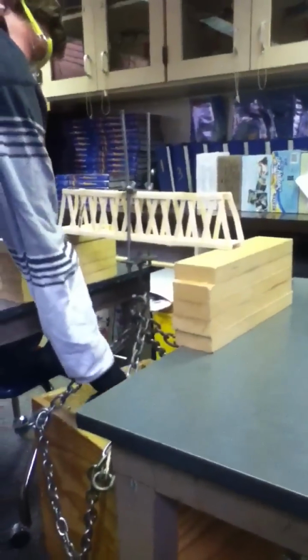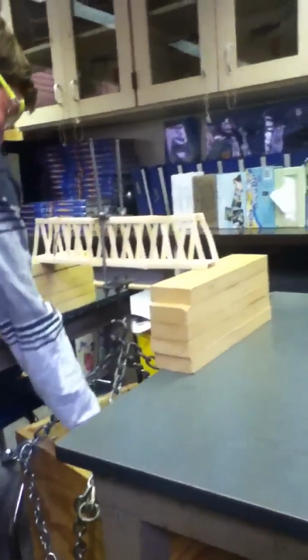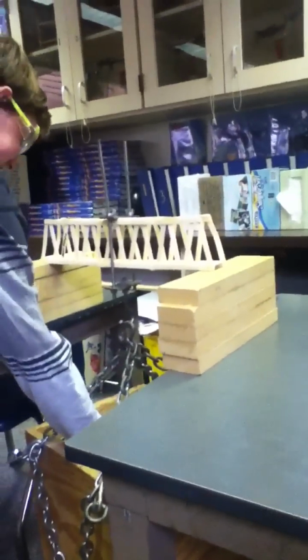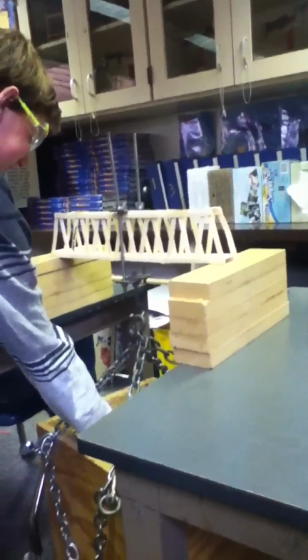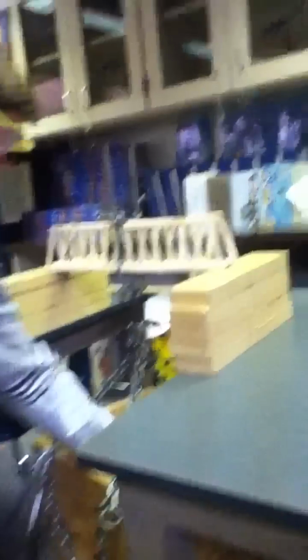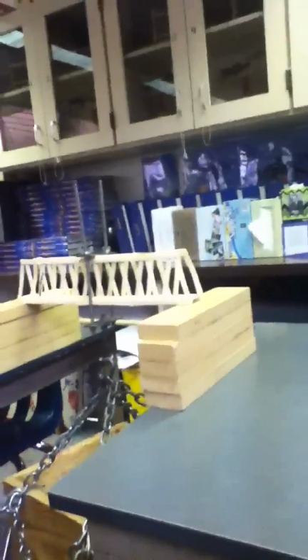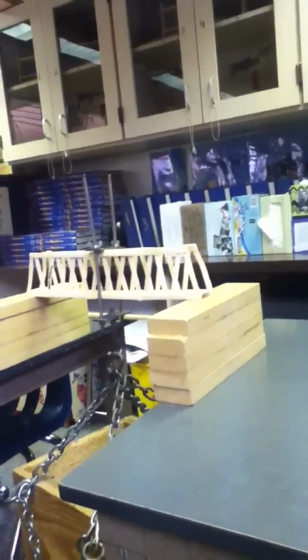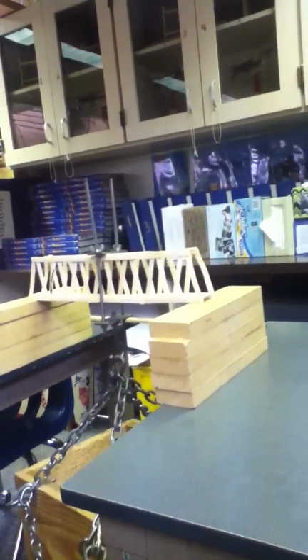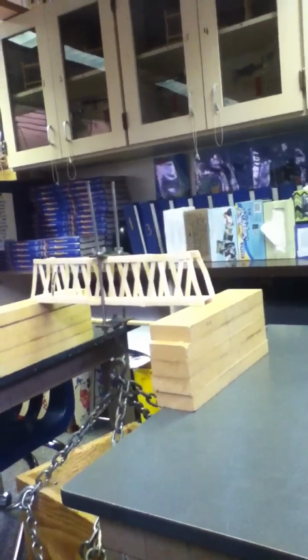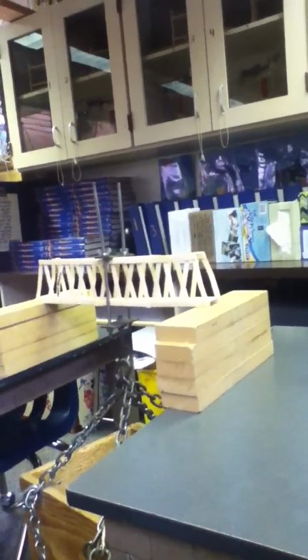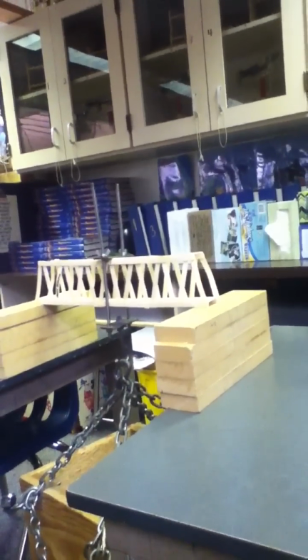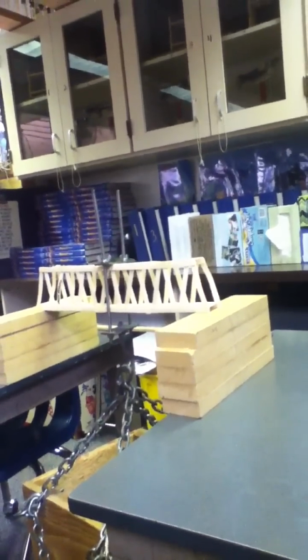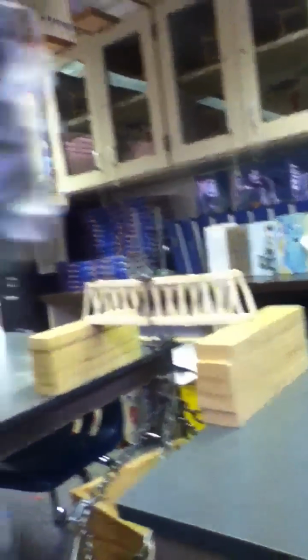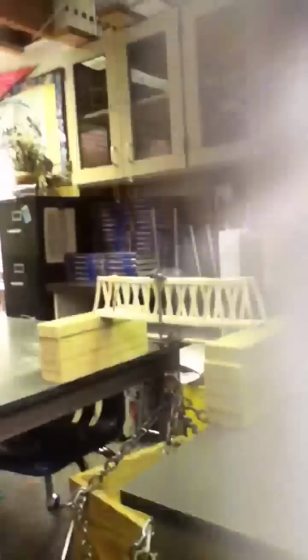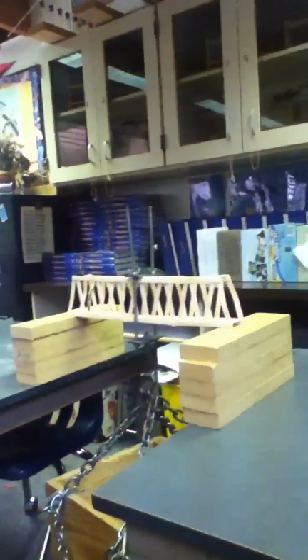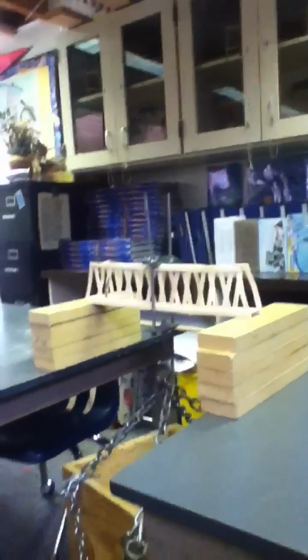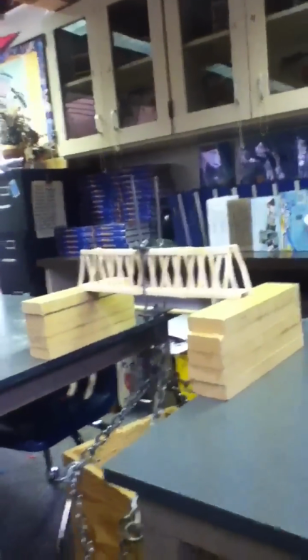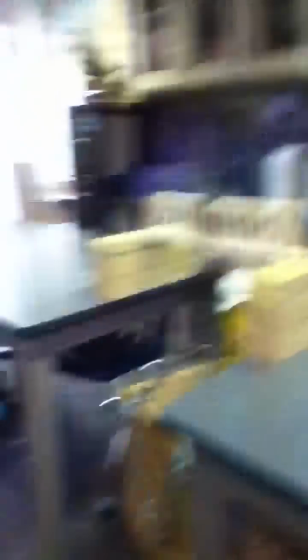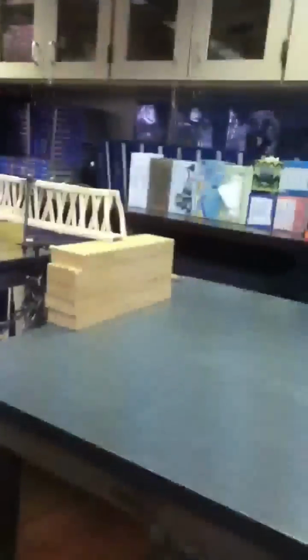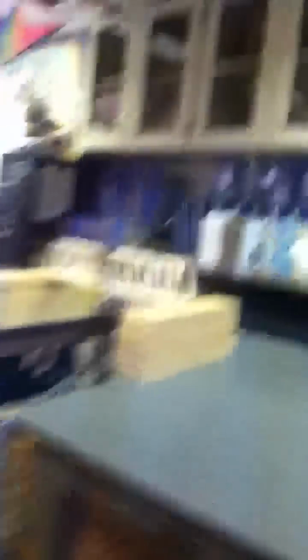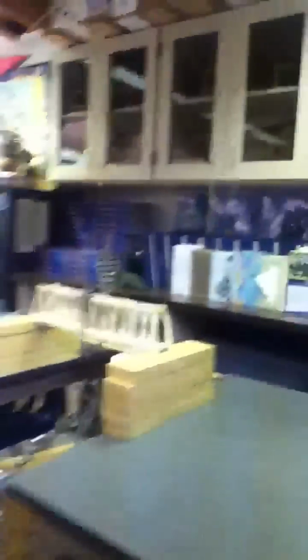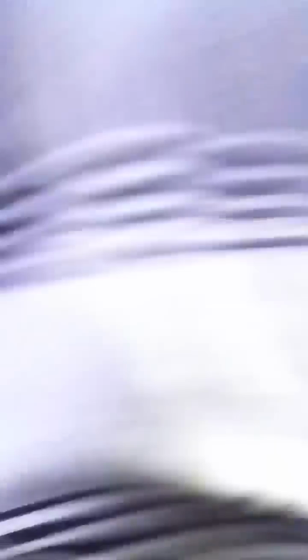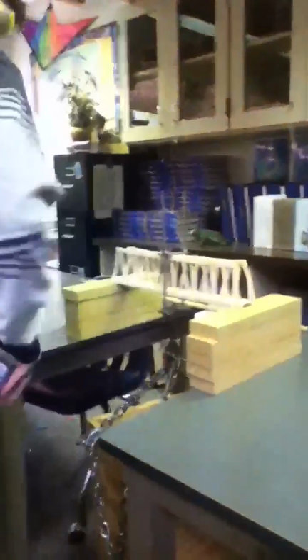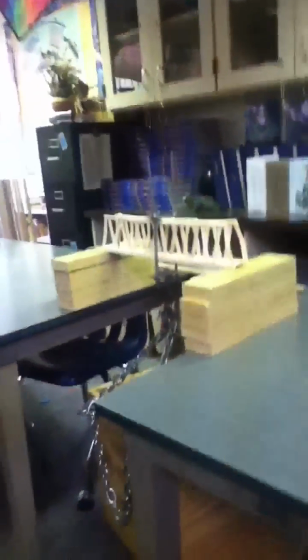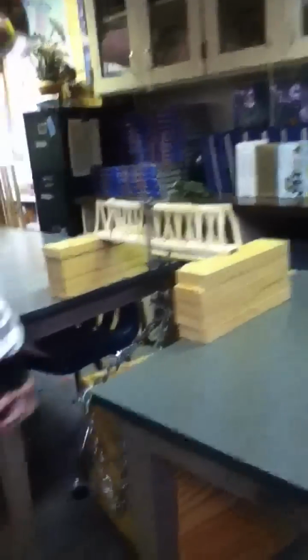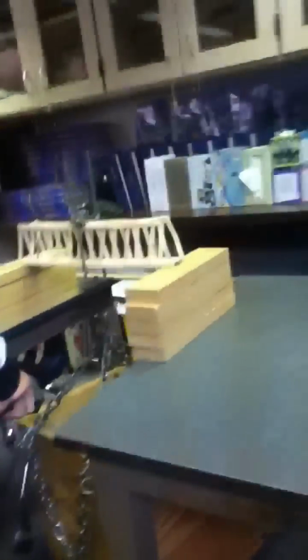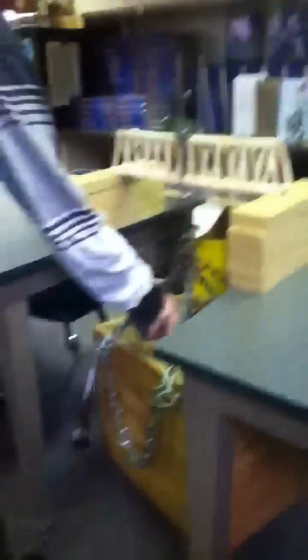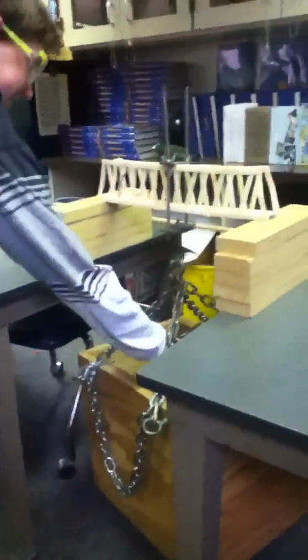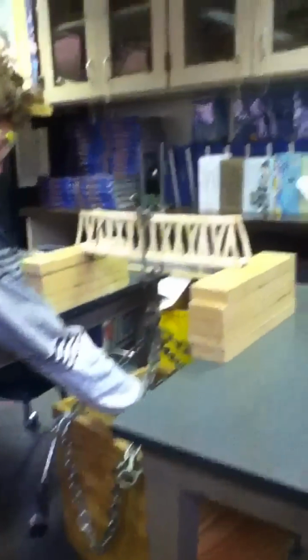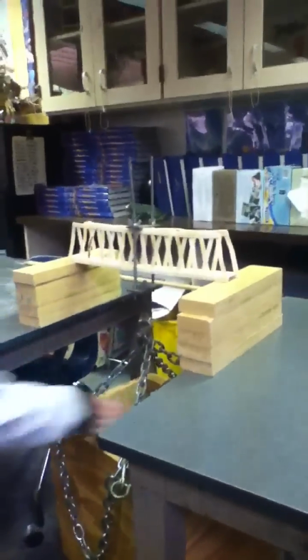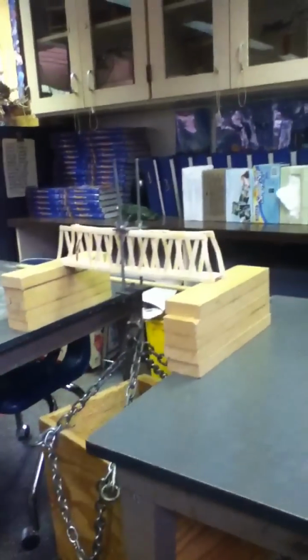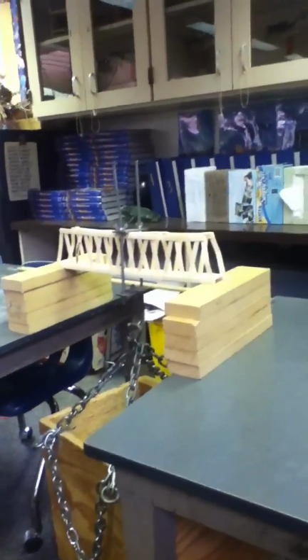I think the max is 200, right? 185! I can hear it cracking. It's cracking. It's cracking. Get your feet away from... 195! 195!